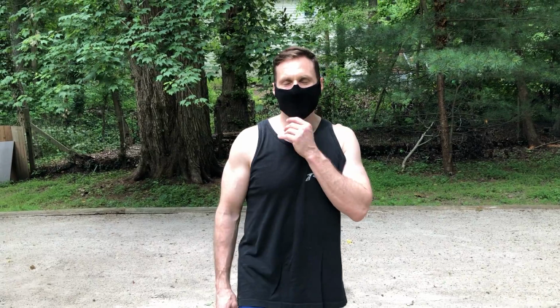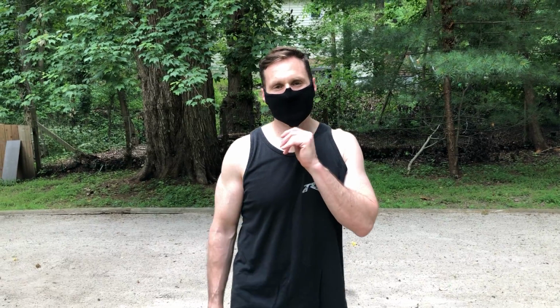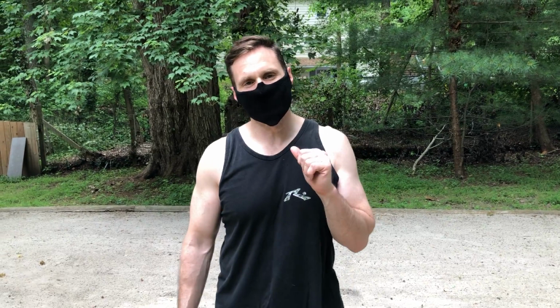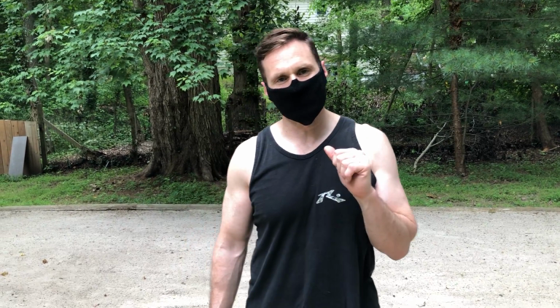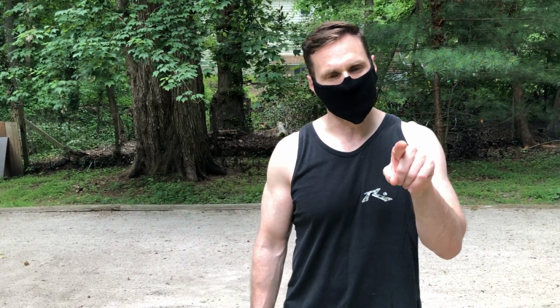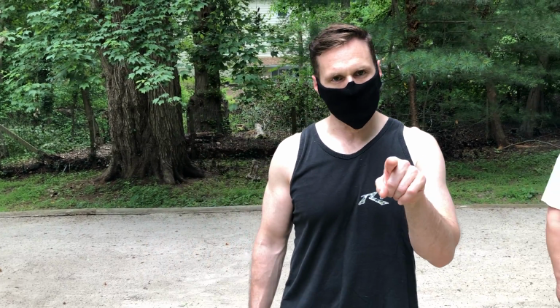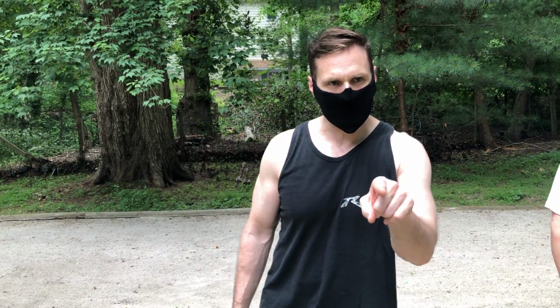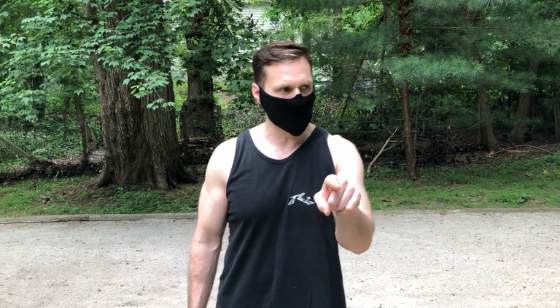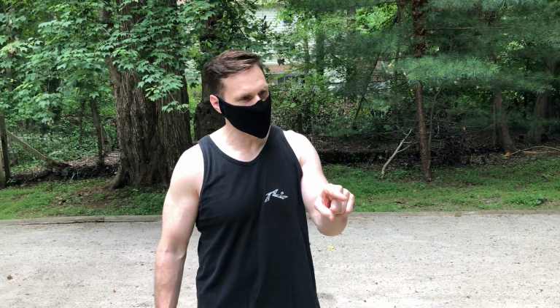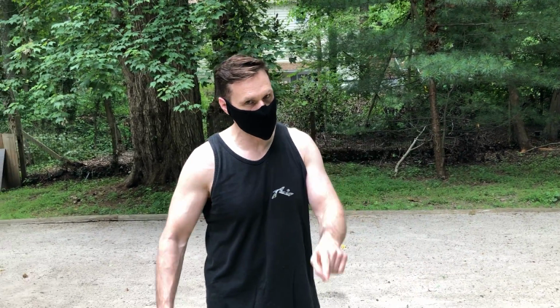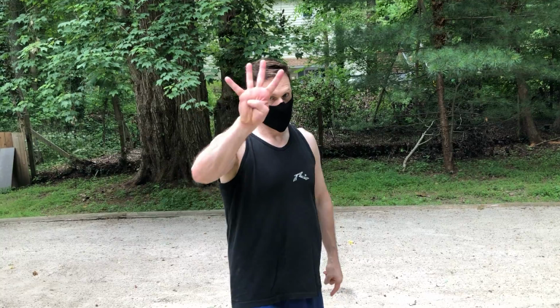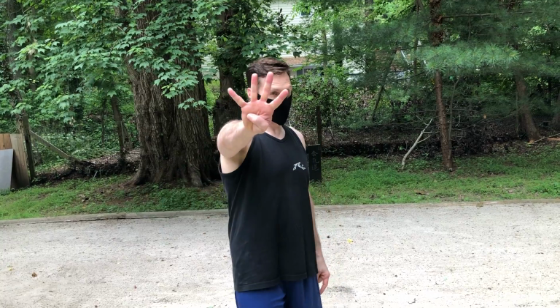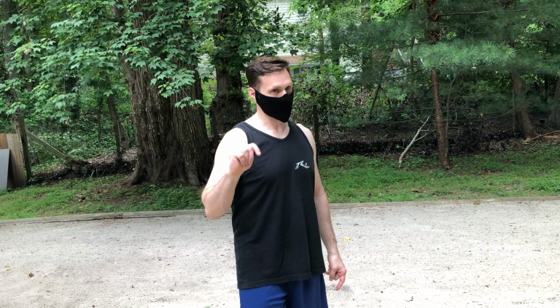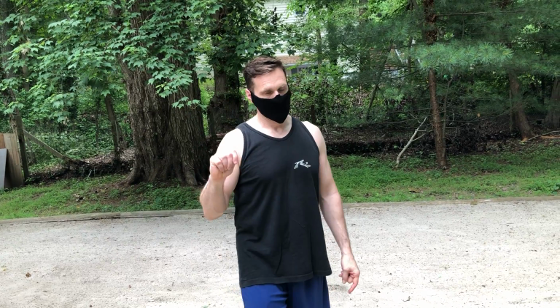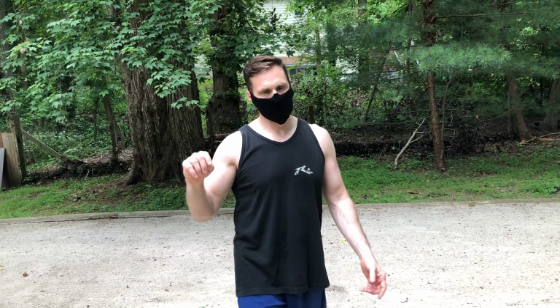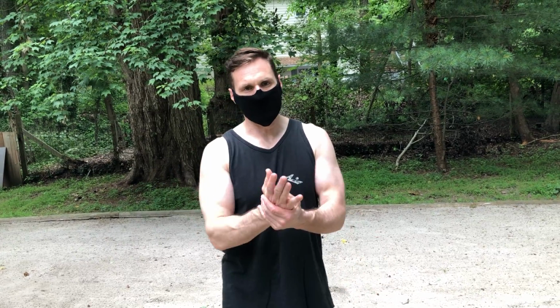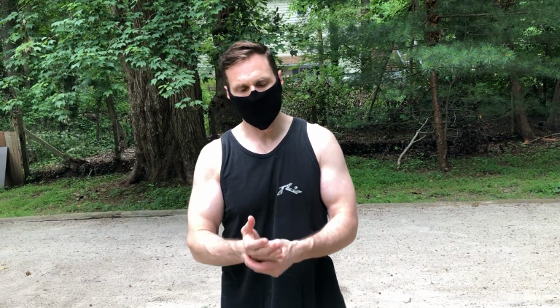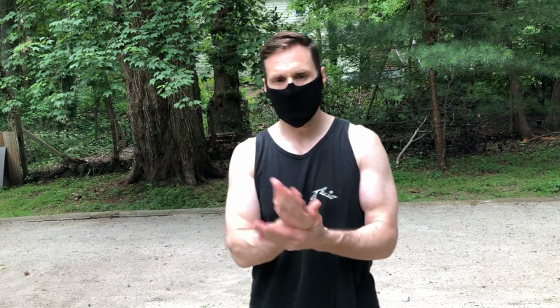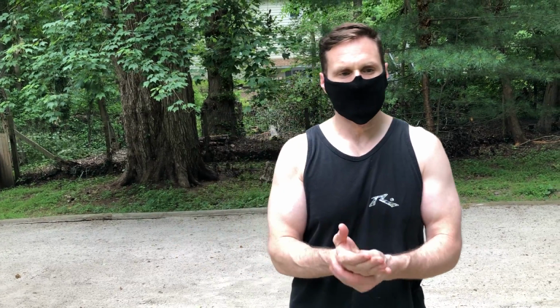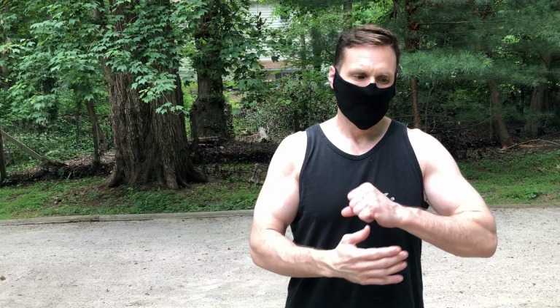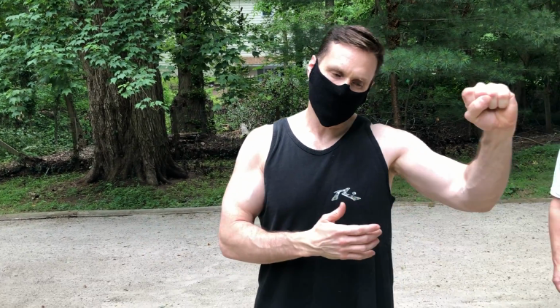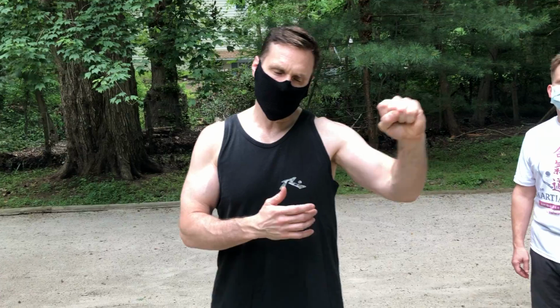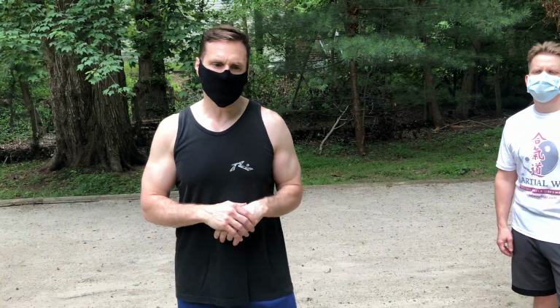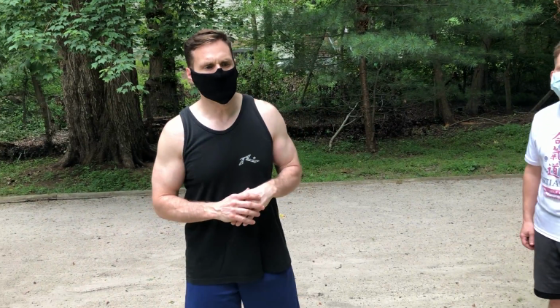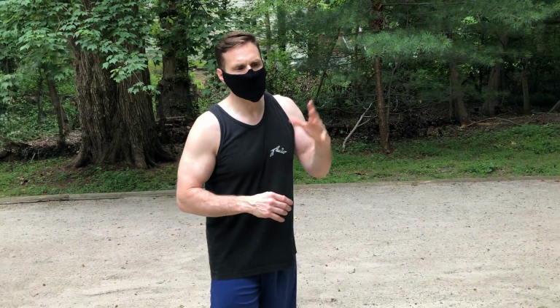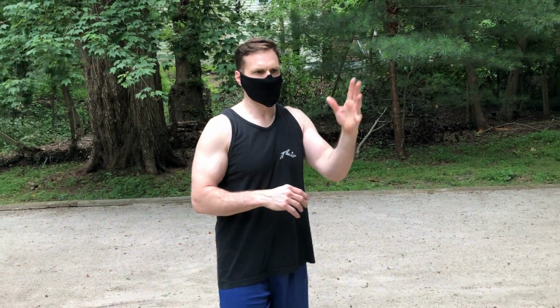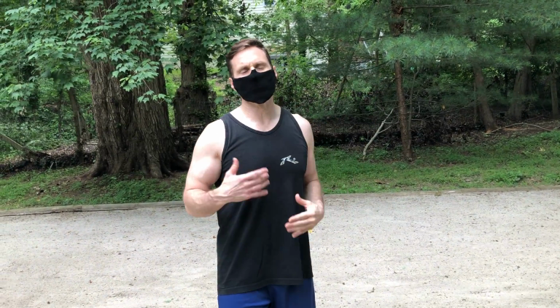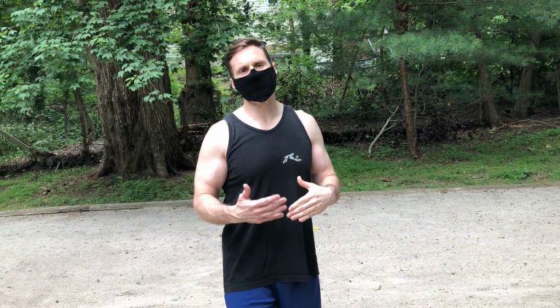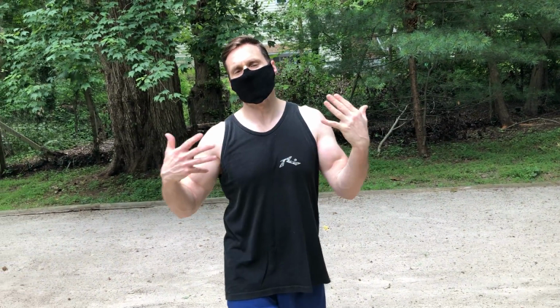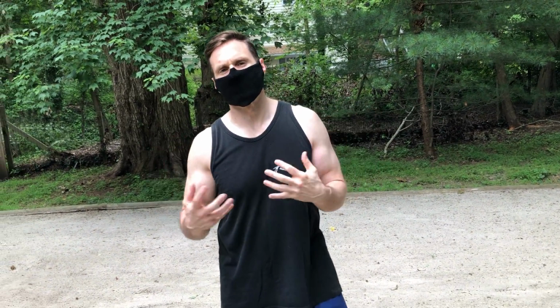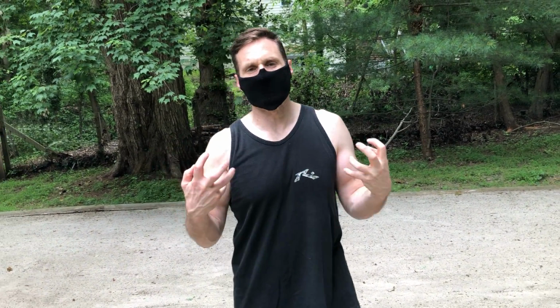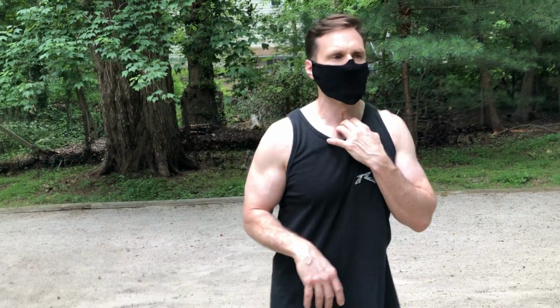Hi everybody, Dave Maturo here. We're here at the Marshall Way, Pandemic Training Week 15, day four. We're working on parries, not blocks. Blocks you see in a lot of the striking arts — we block, but more importantly, we parry. It's a foundation of what we do.